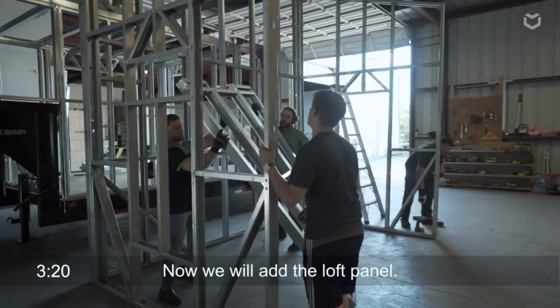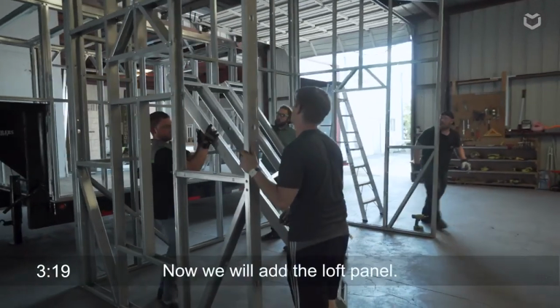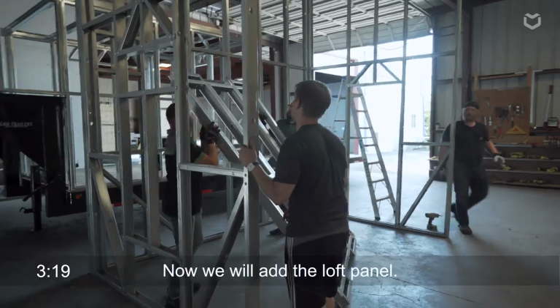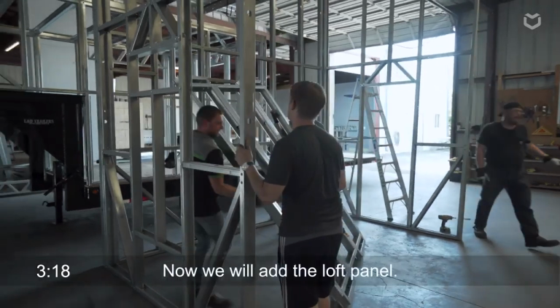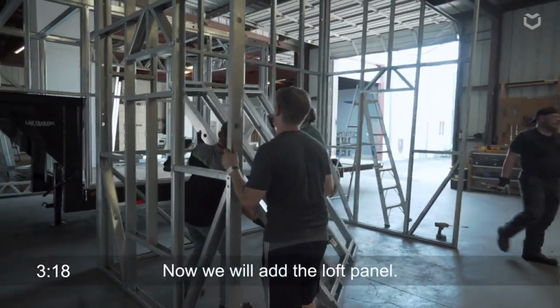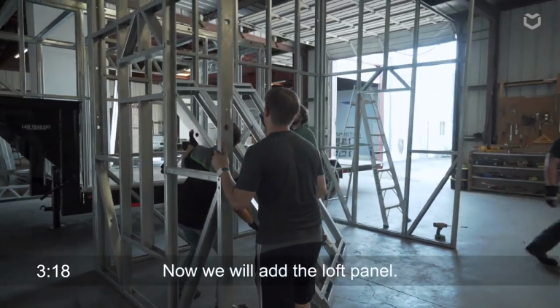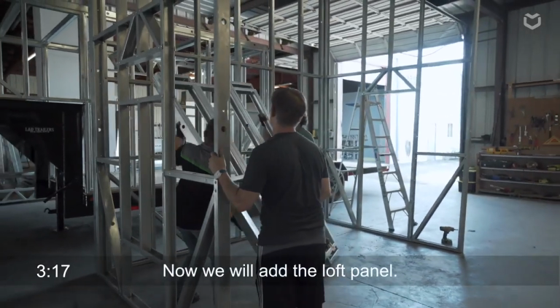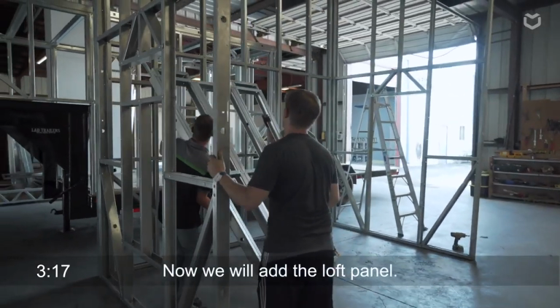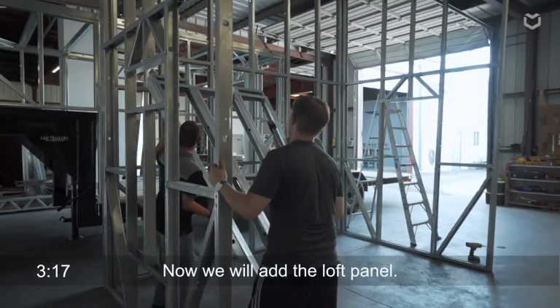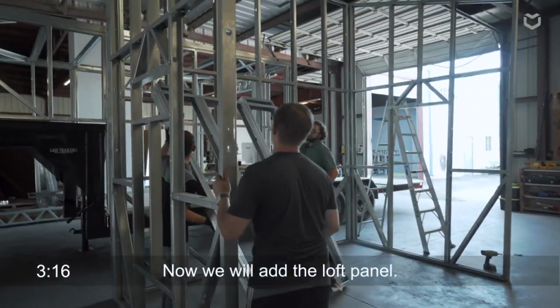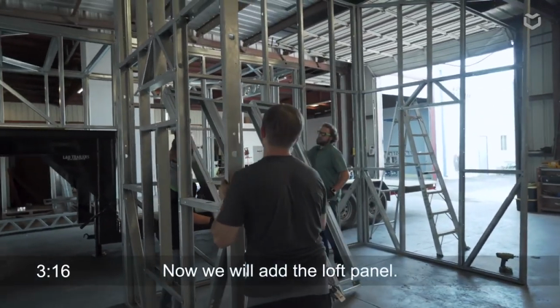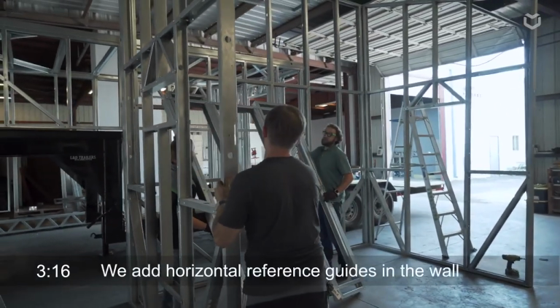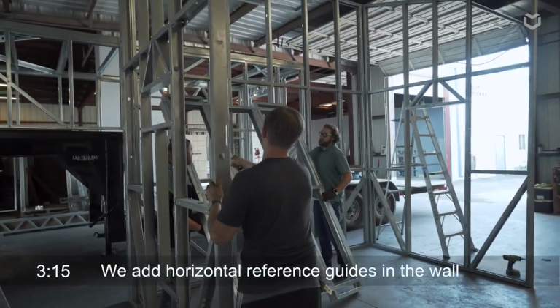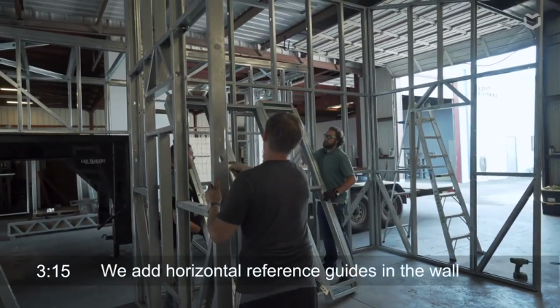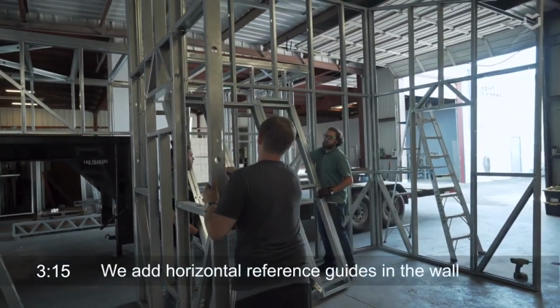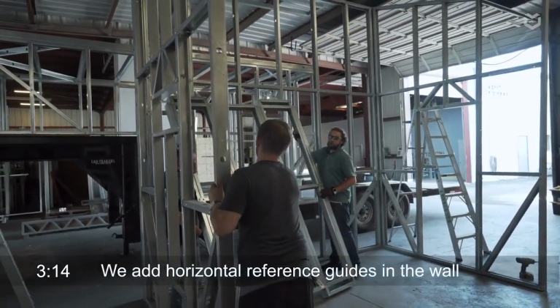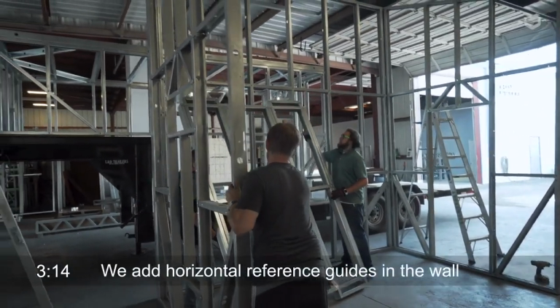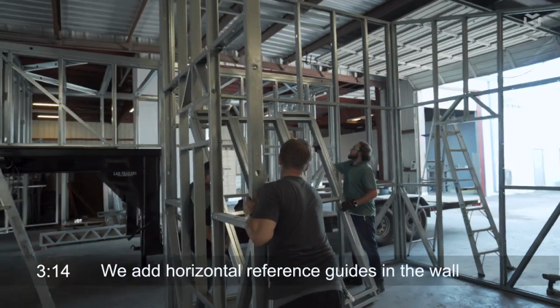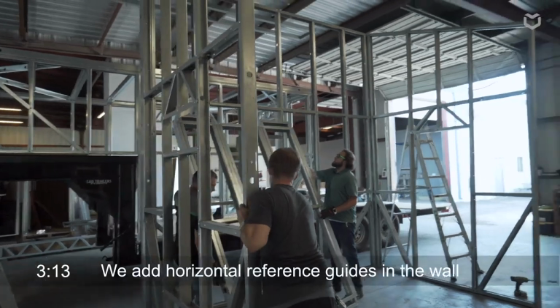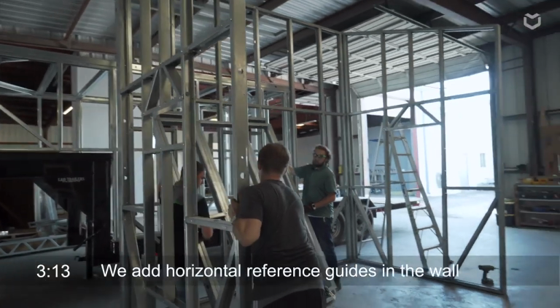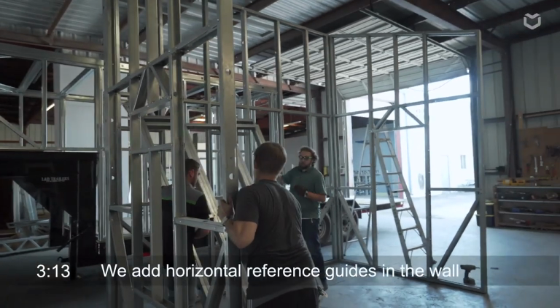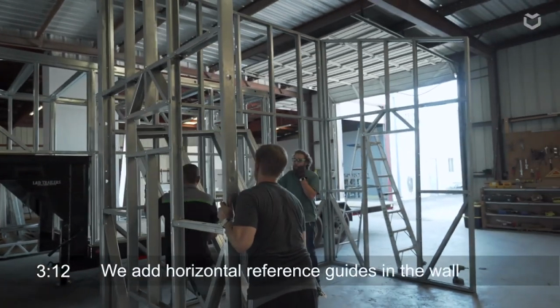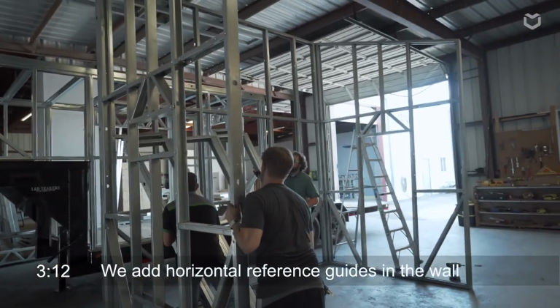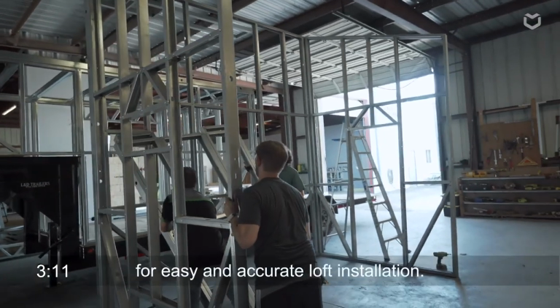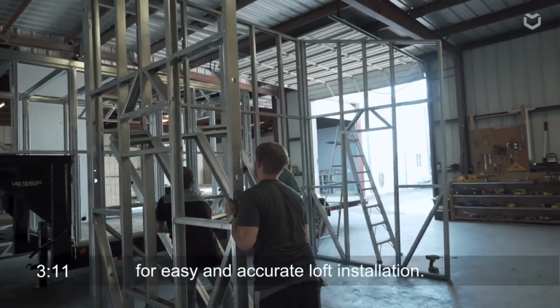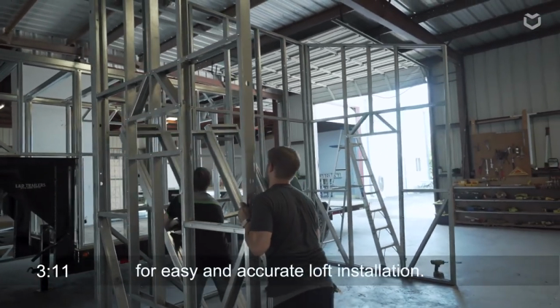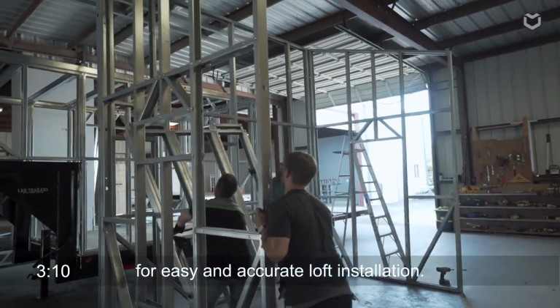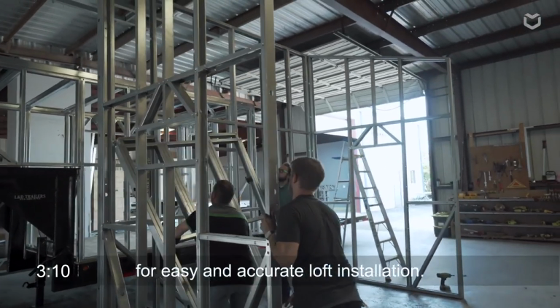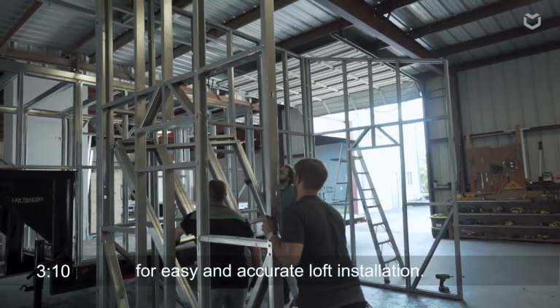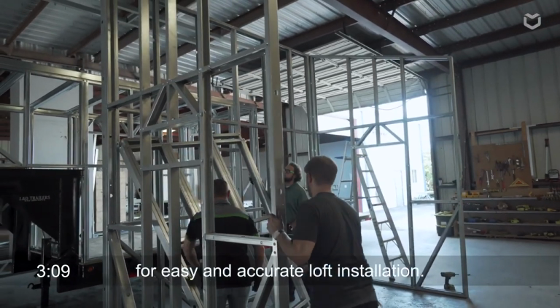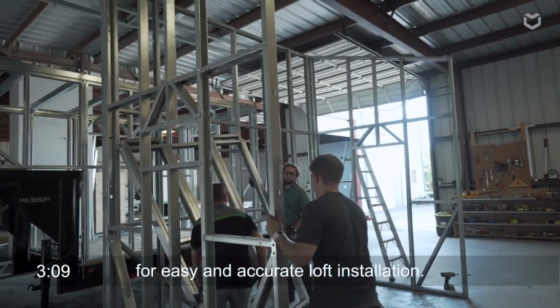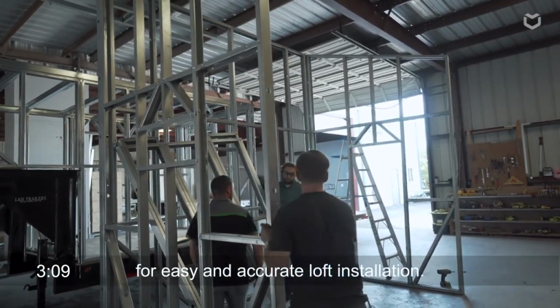Now the team is going to be putting in the loft panel. We put horizontal reference guides in the steel so the underside of your loft lines up with these reference guides.